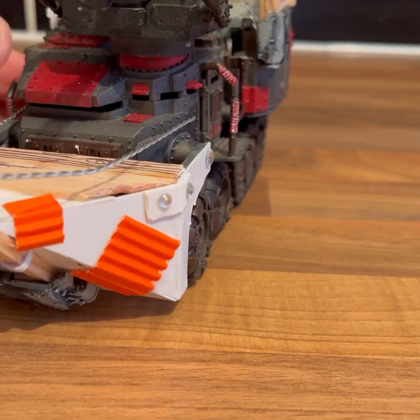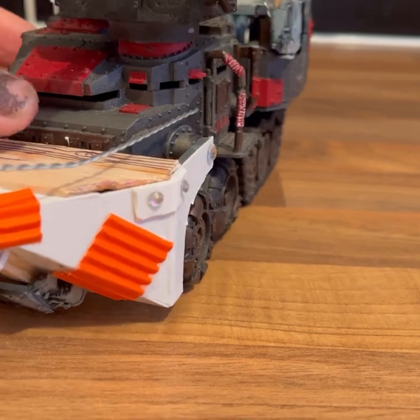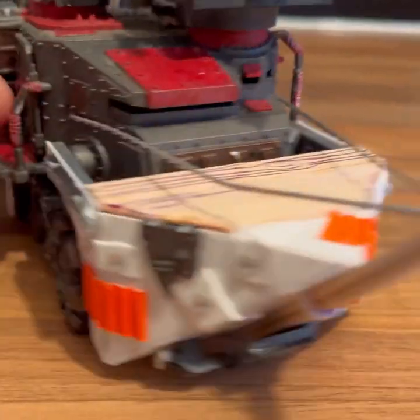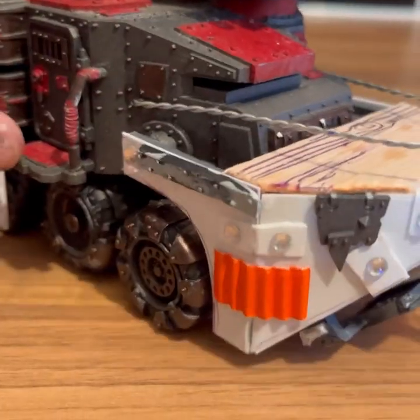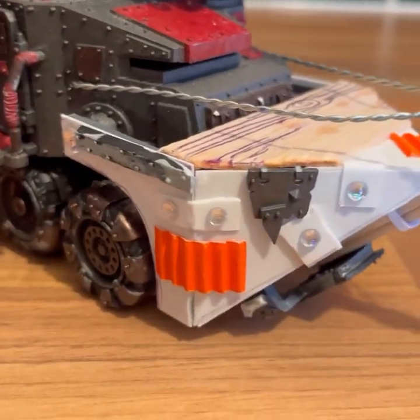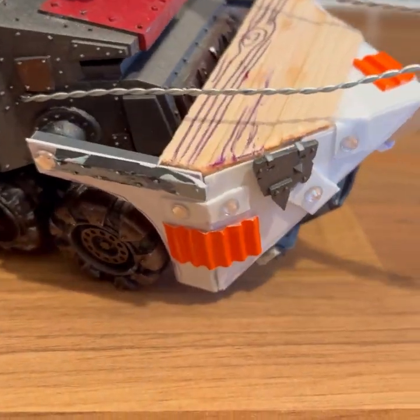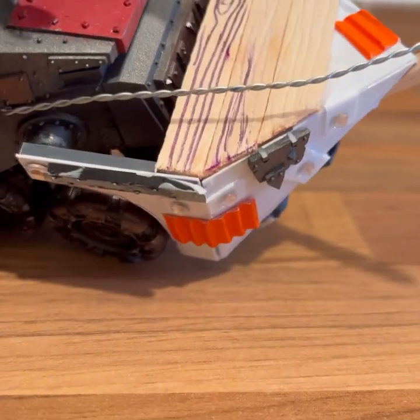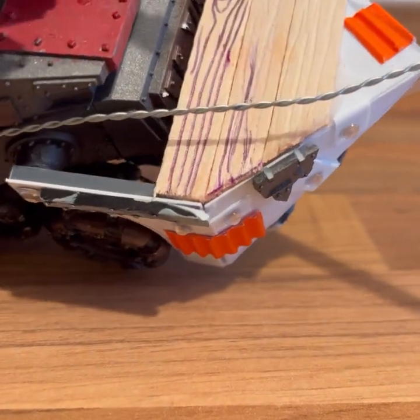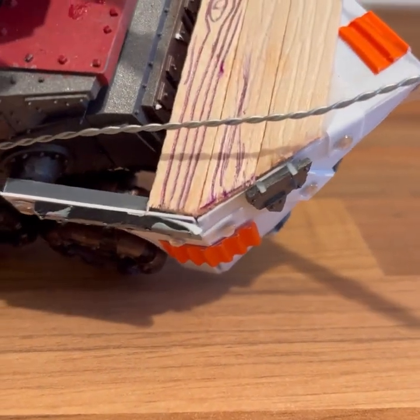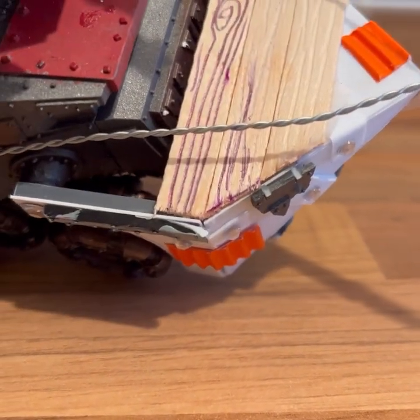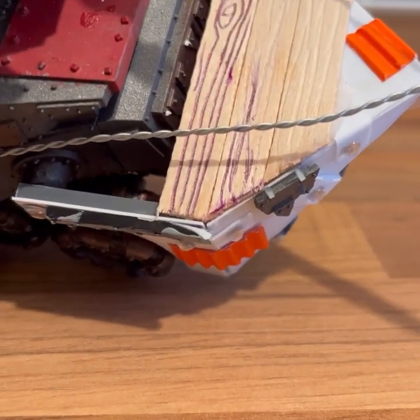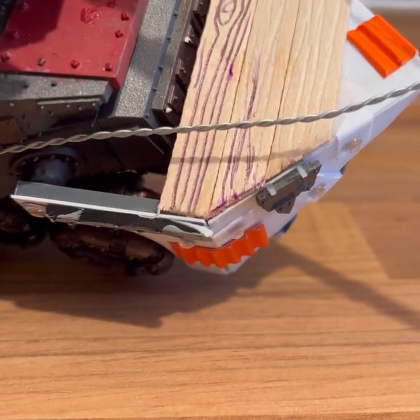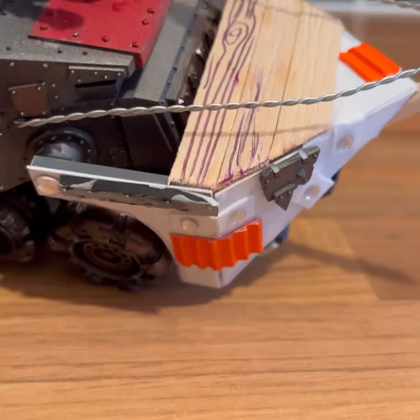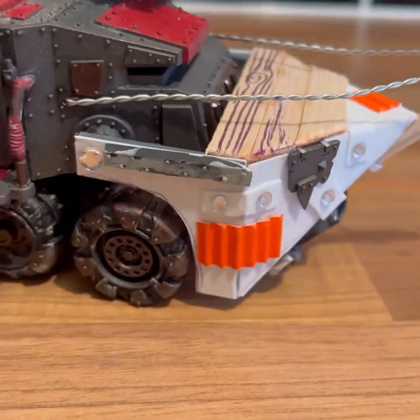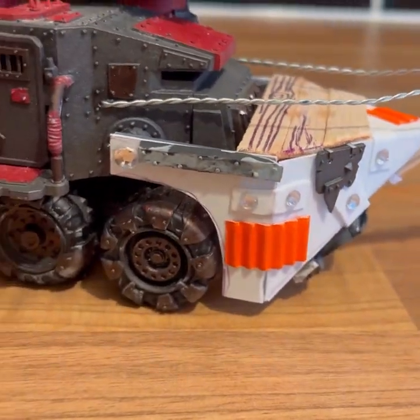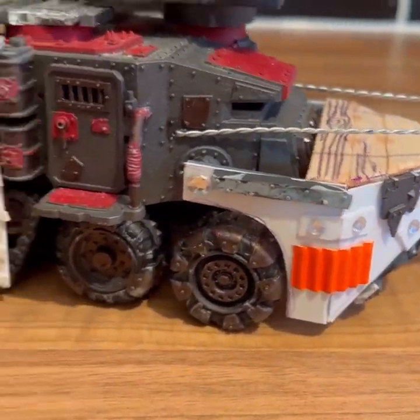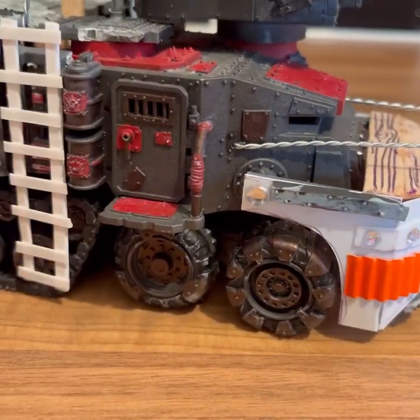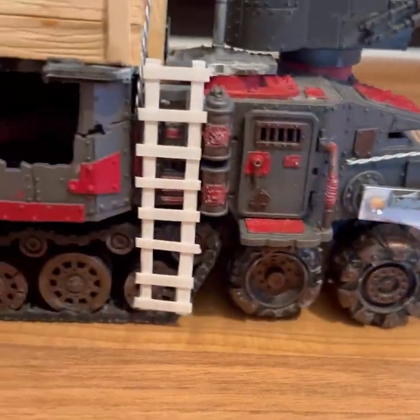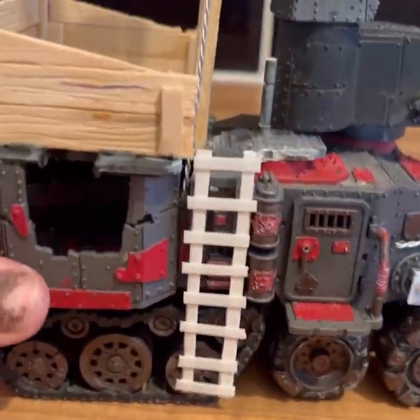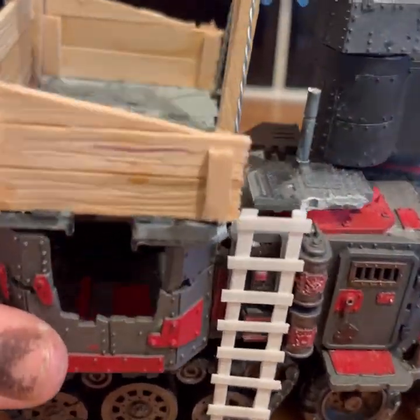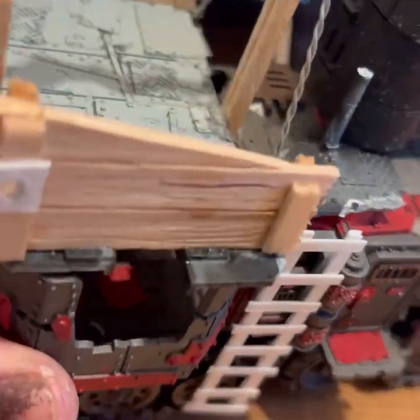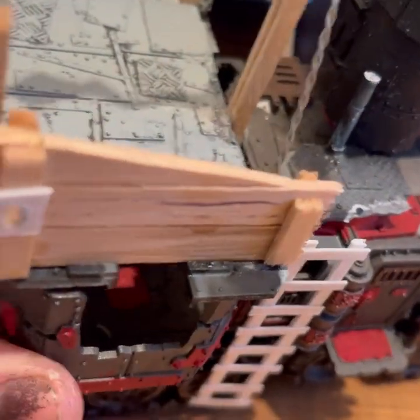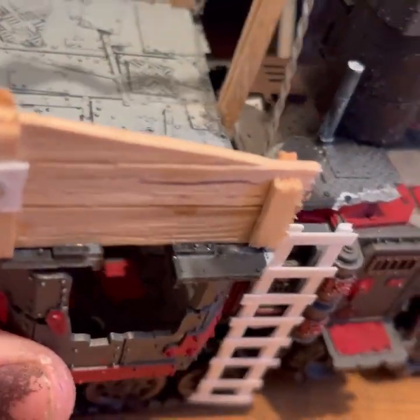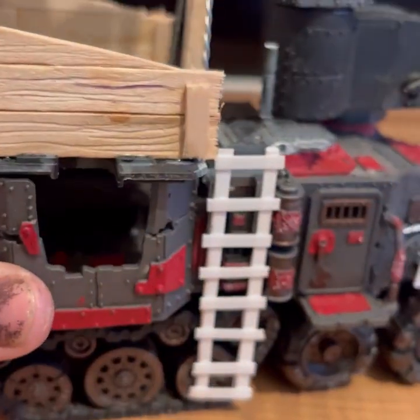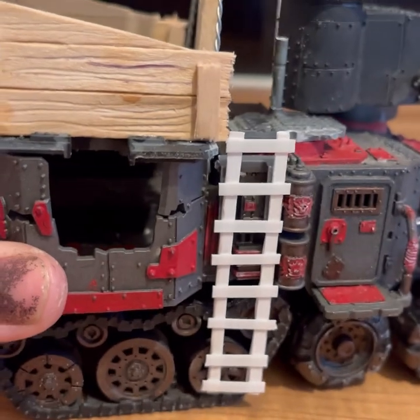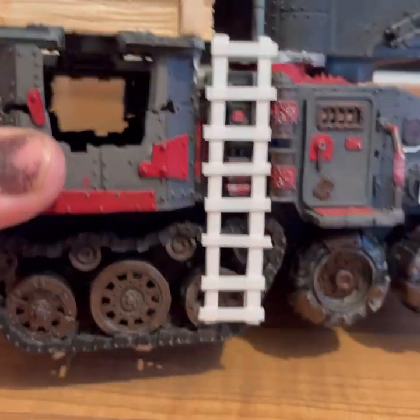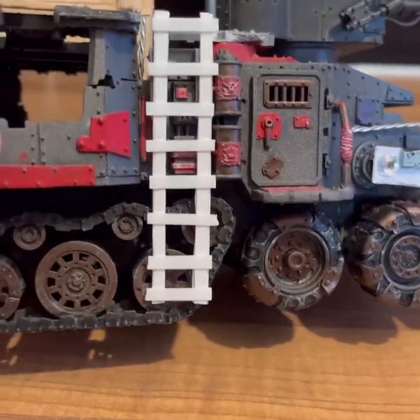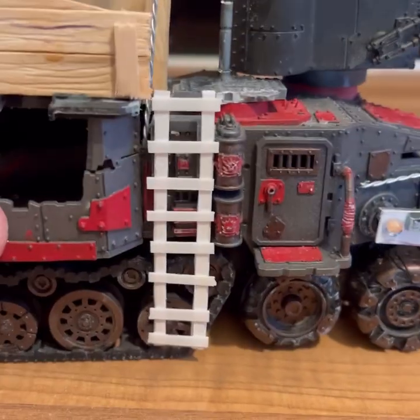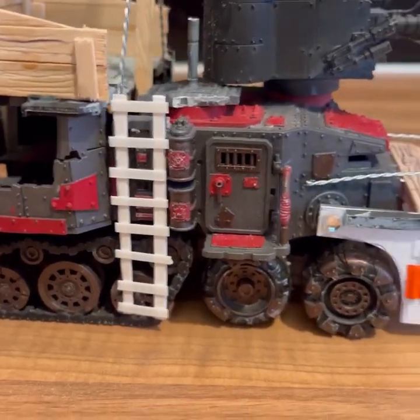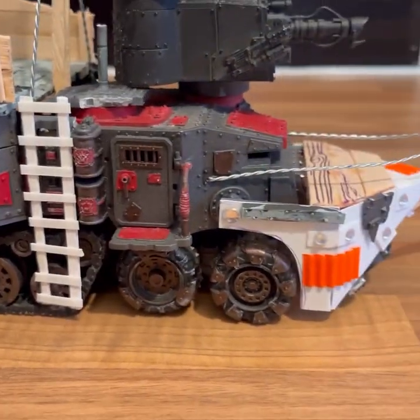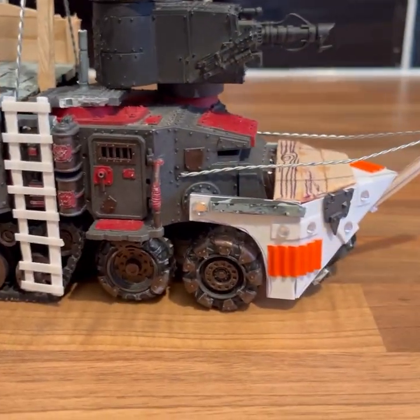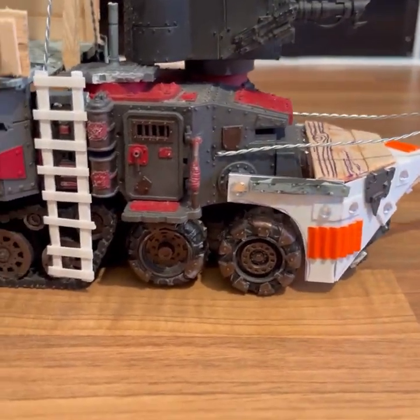These are just lolly sticks. Drew into them with a pen. If you want to make wood, use wood — why wouldn't you? Some do, some don't.